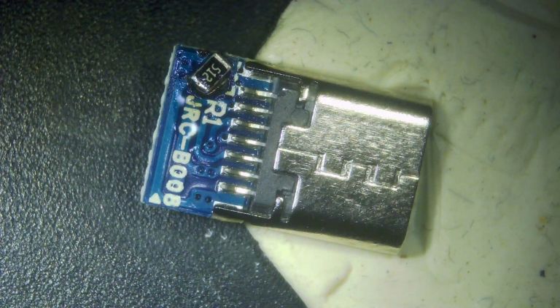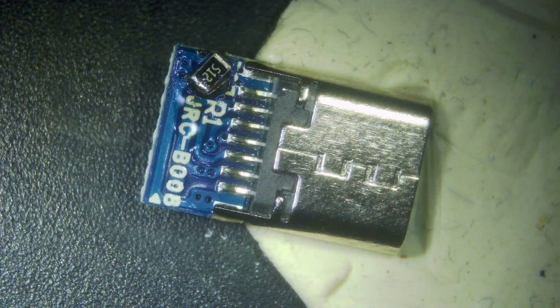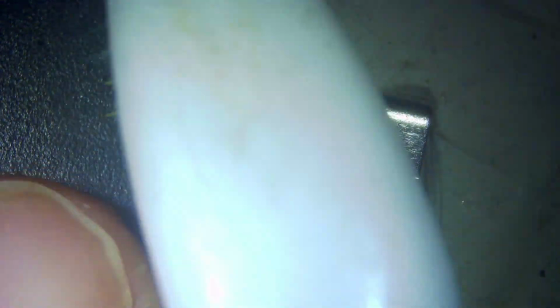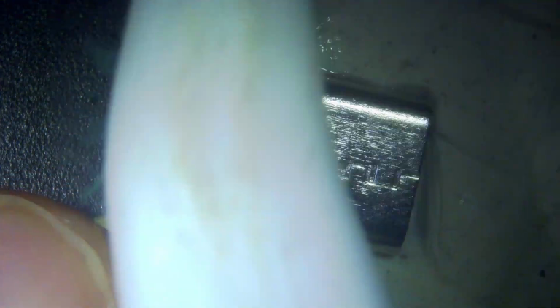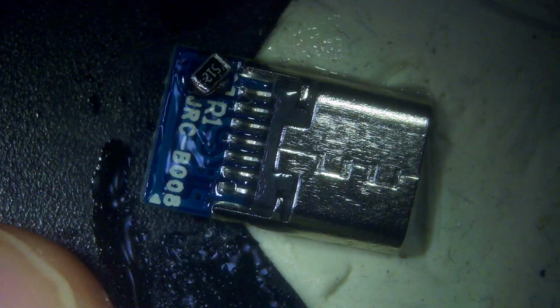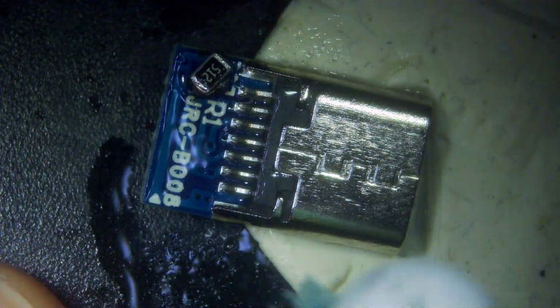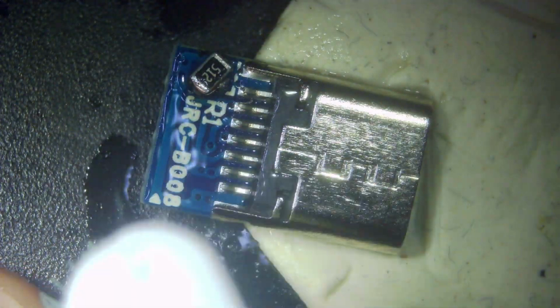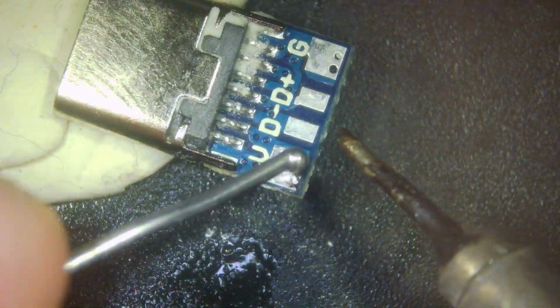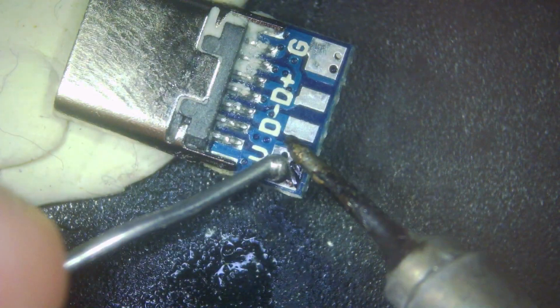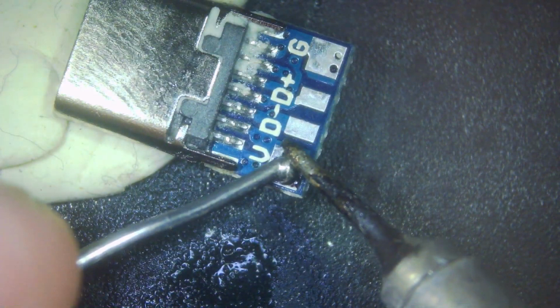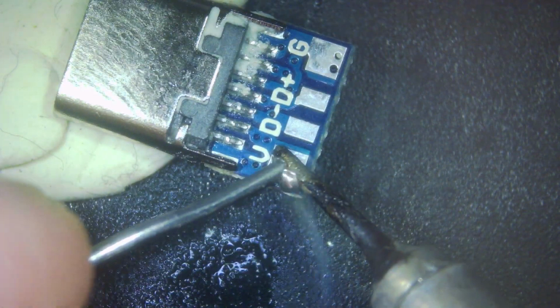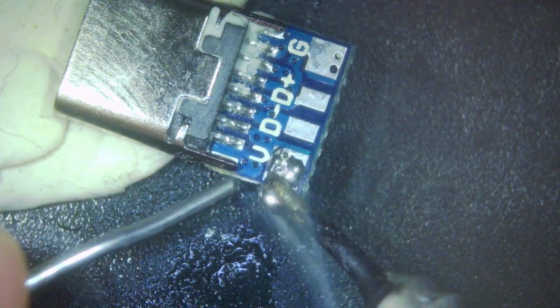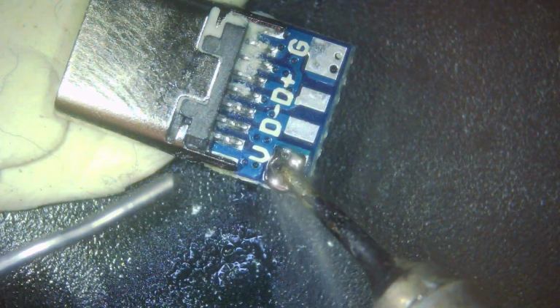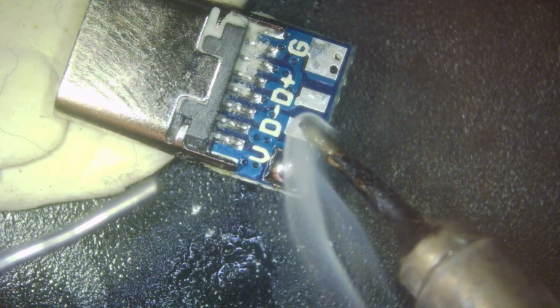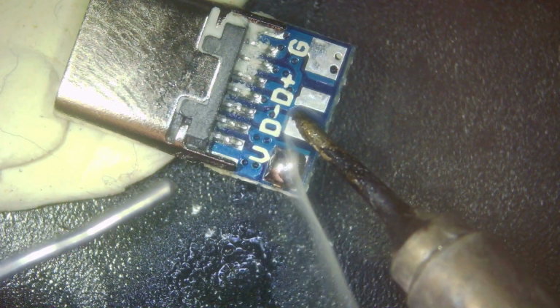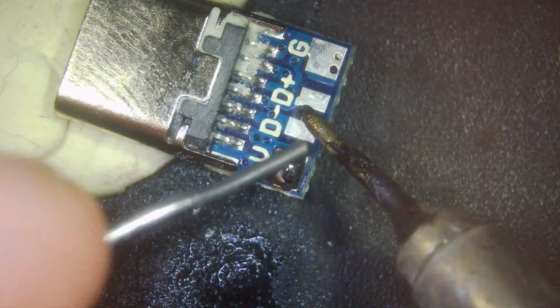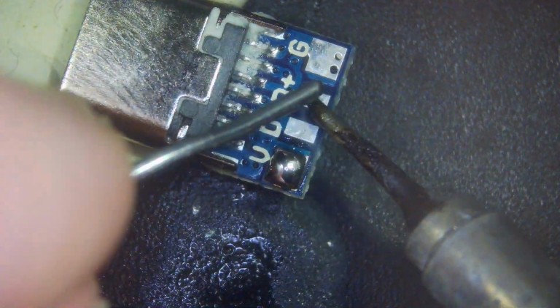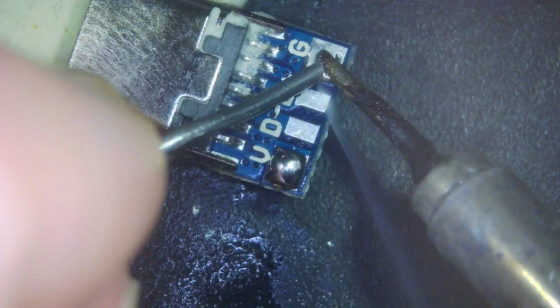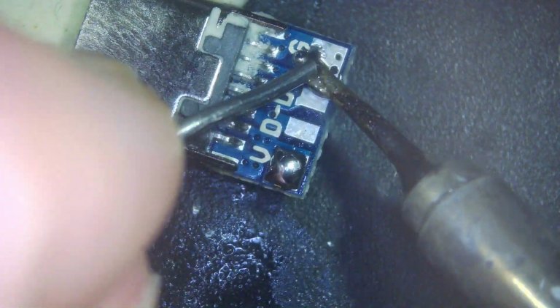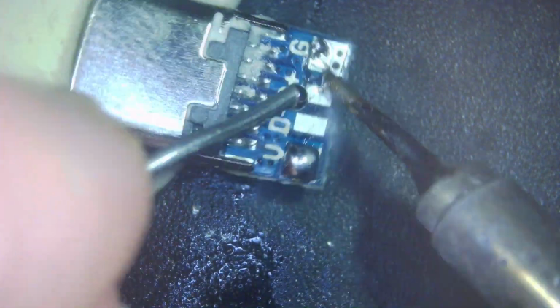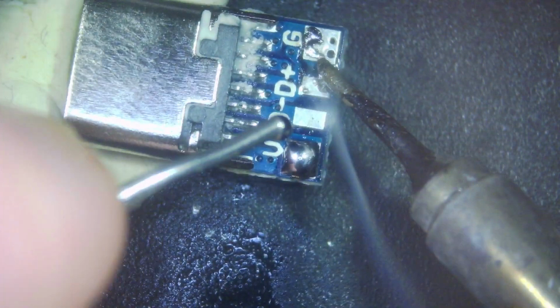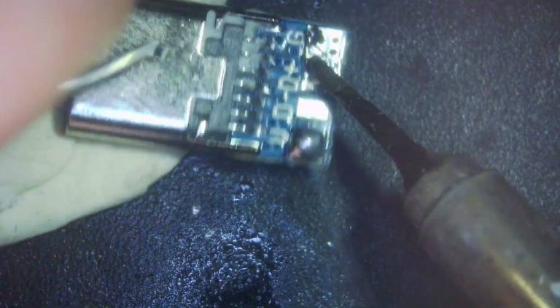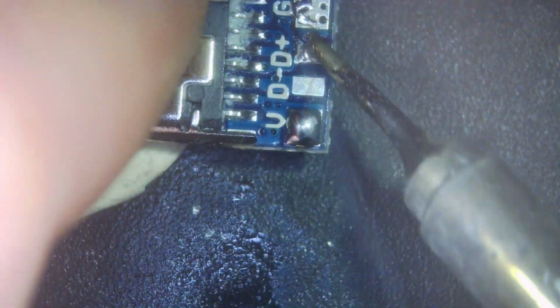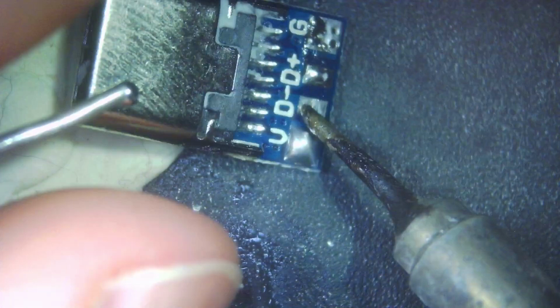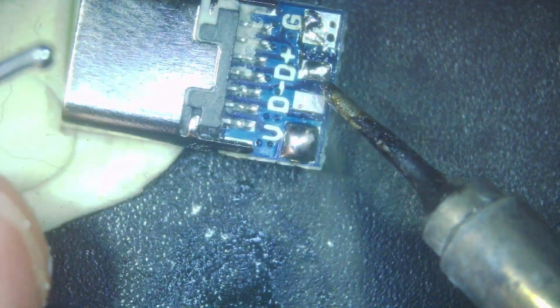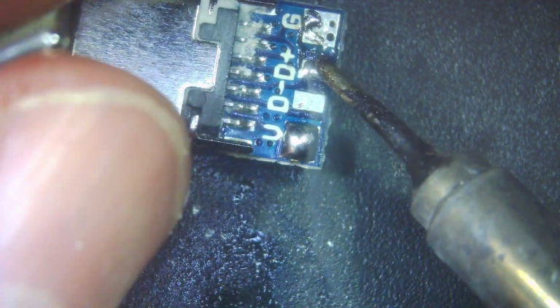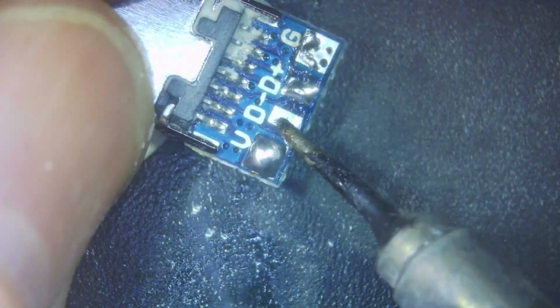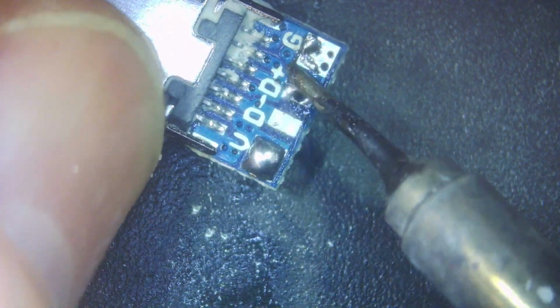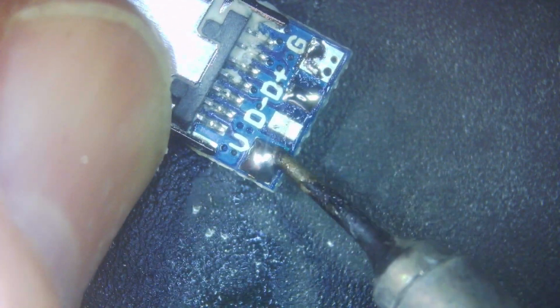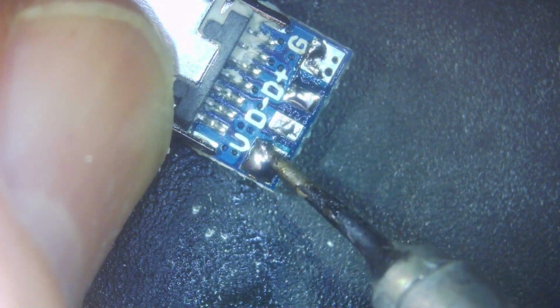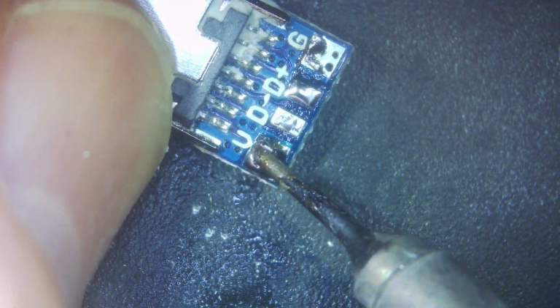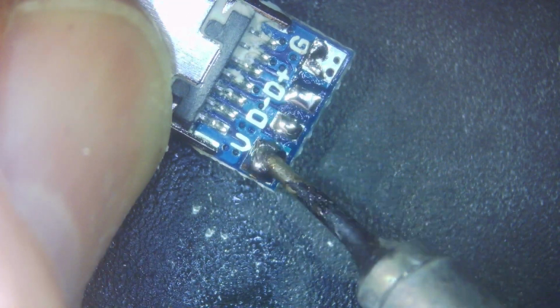Give it a quick clean with isopropyl and then flip over. There are four pads on the other side — just apply a little bit of flux to all of these and a little bit of solder, and then this is what we're going to be soldering to.